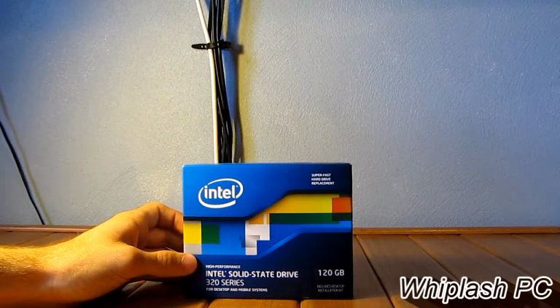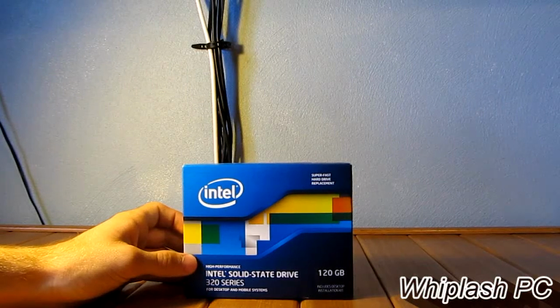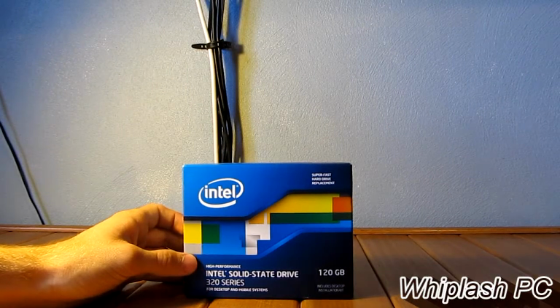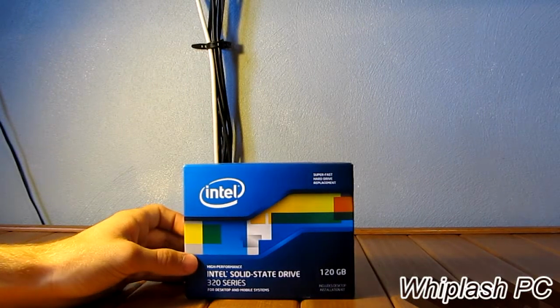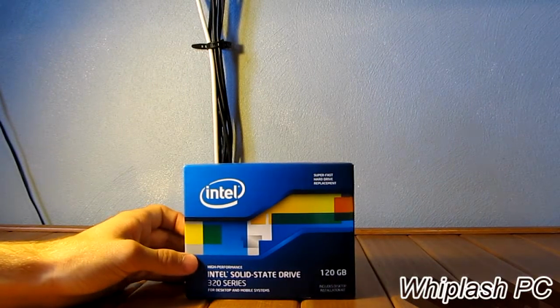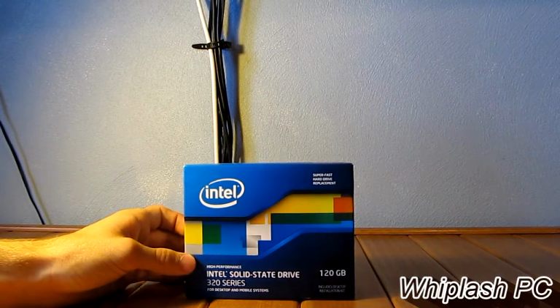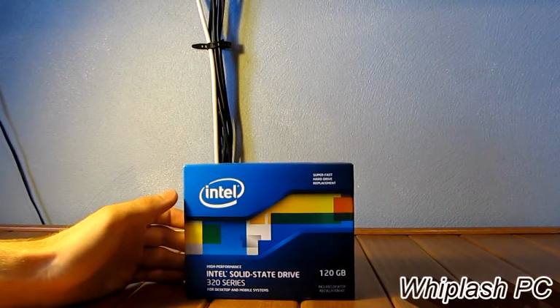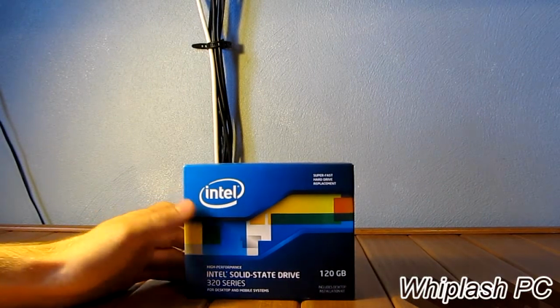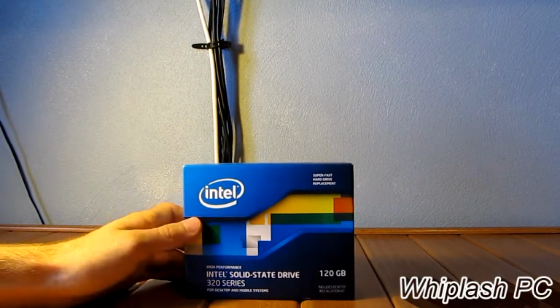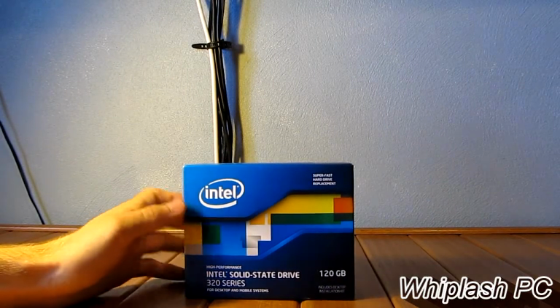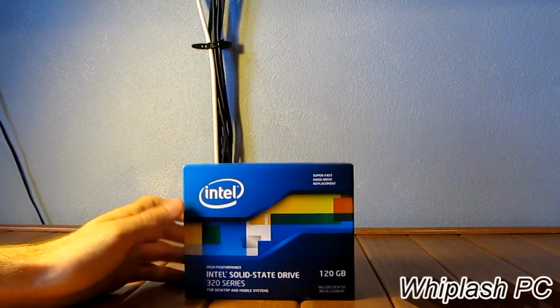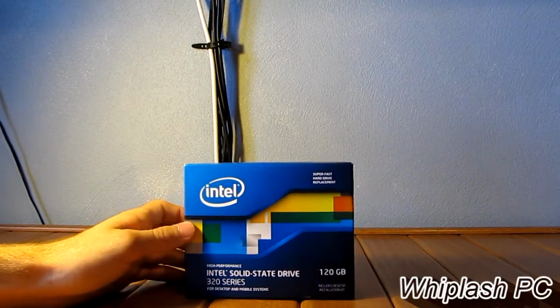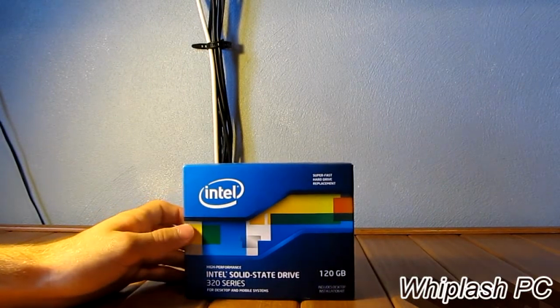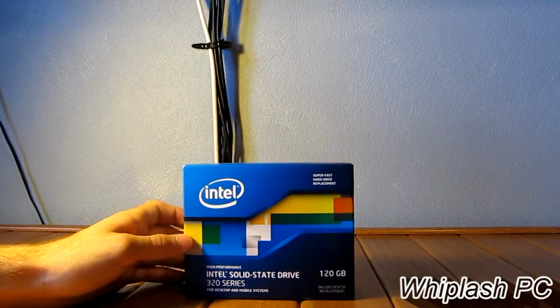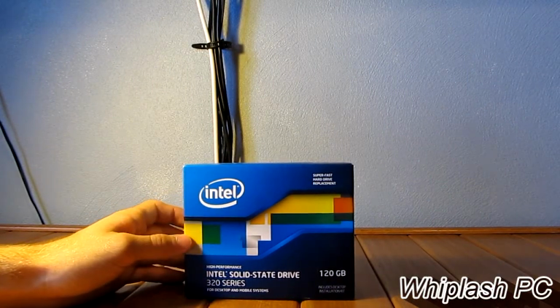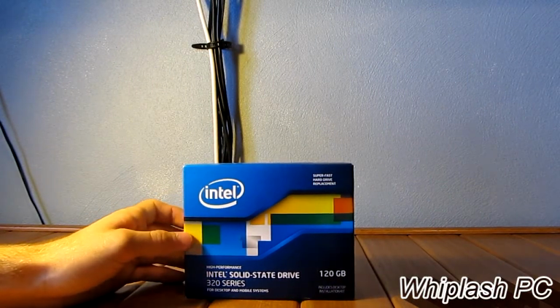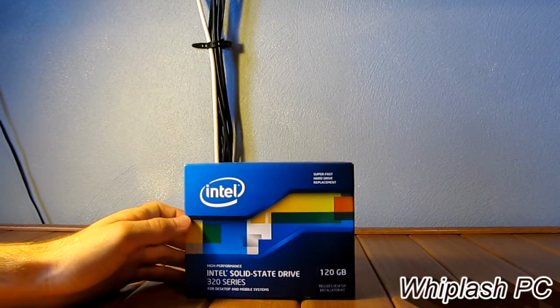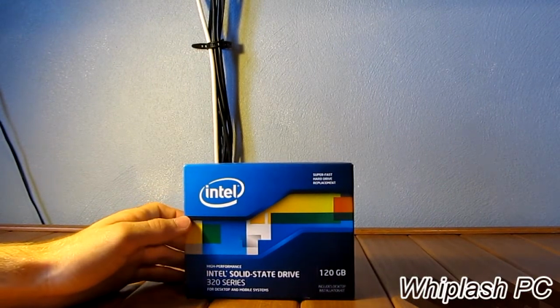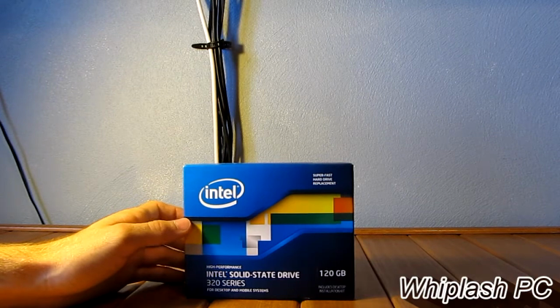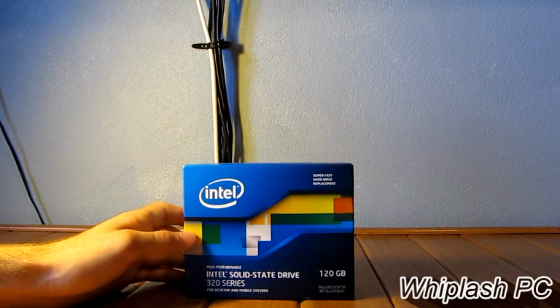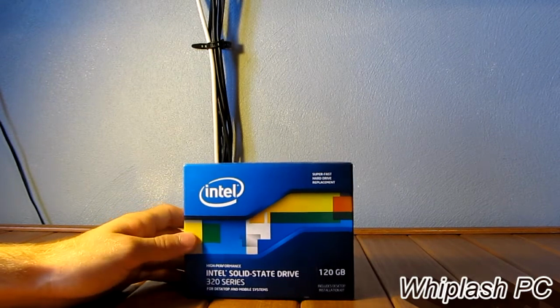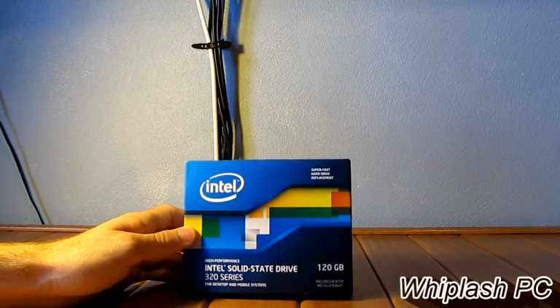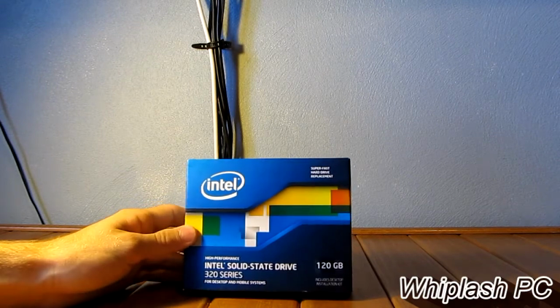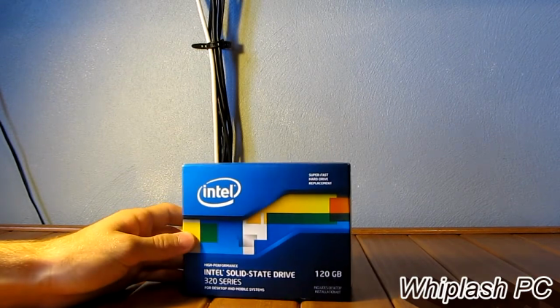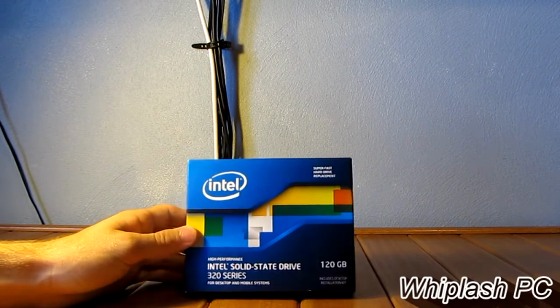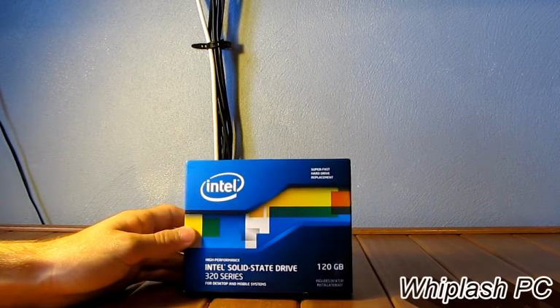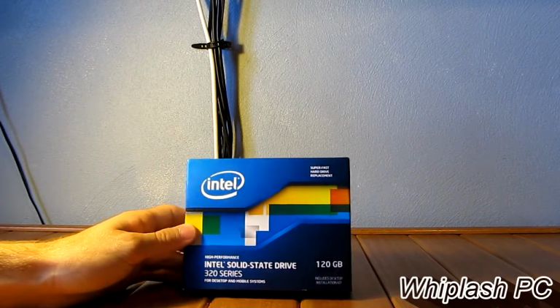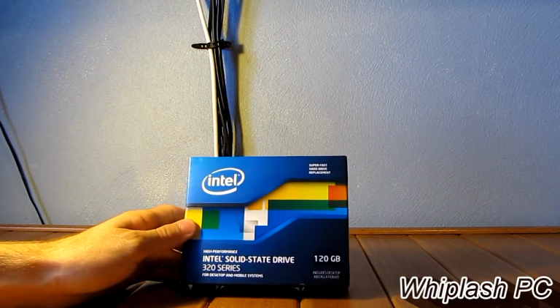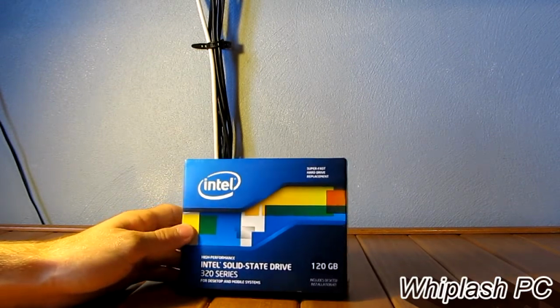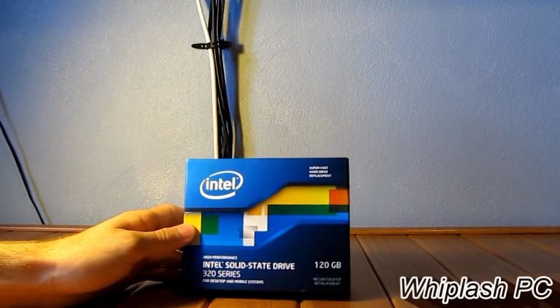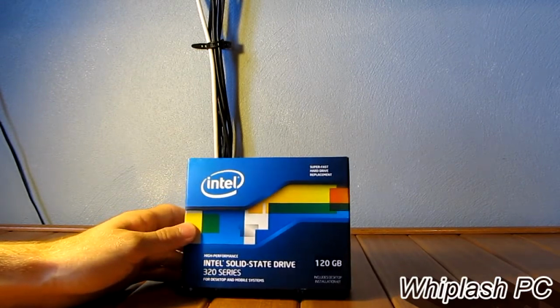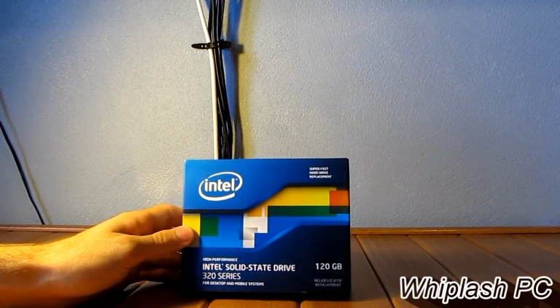Hi, this is Colton from WhiplashPC.com. Today we have the Intel SSD, the solid state drive. It's 120GB. This is a 320 Series.